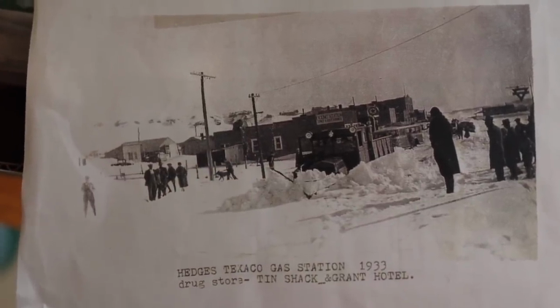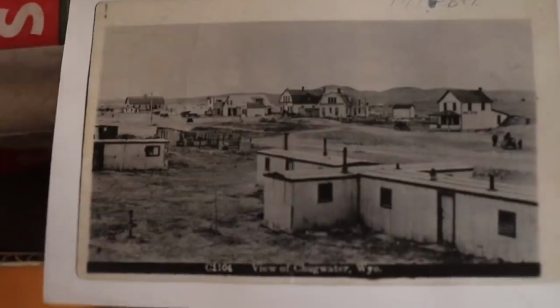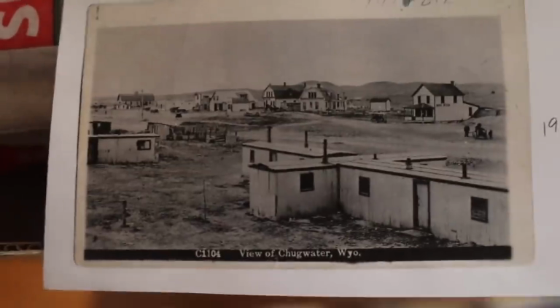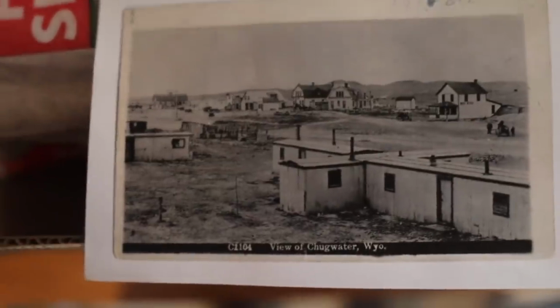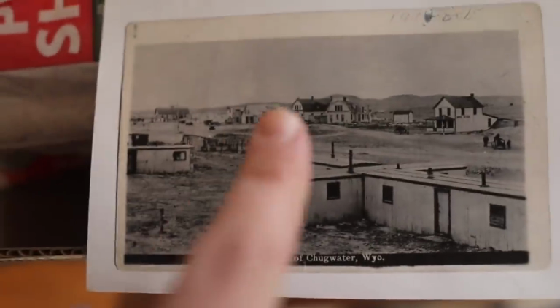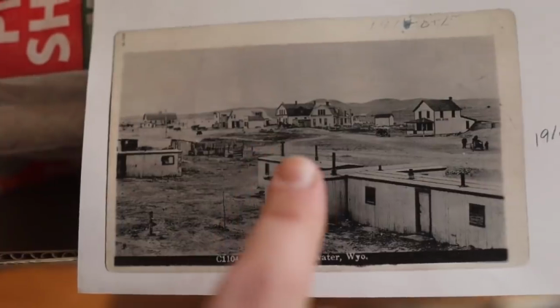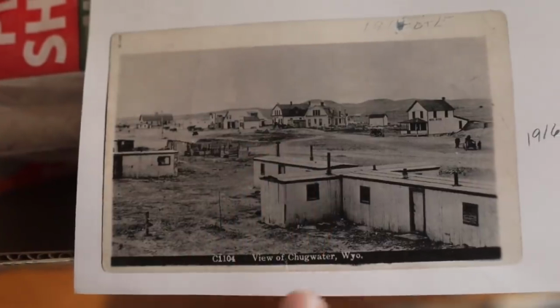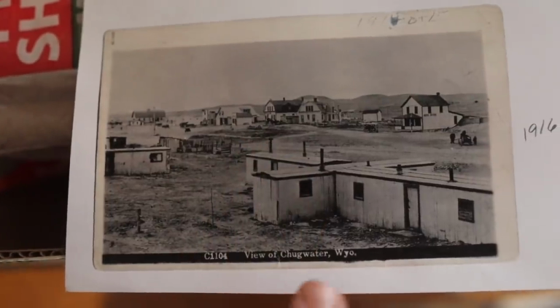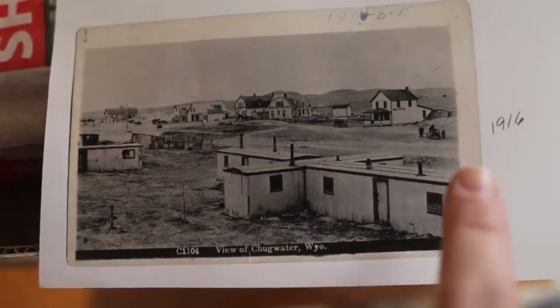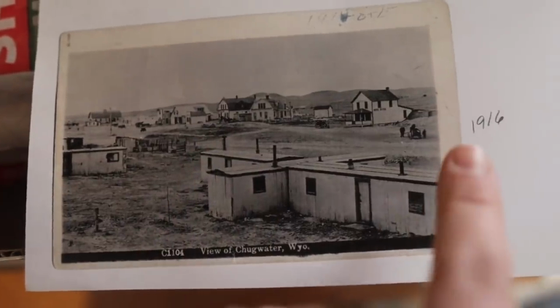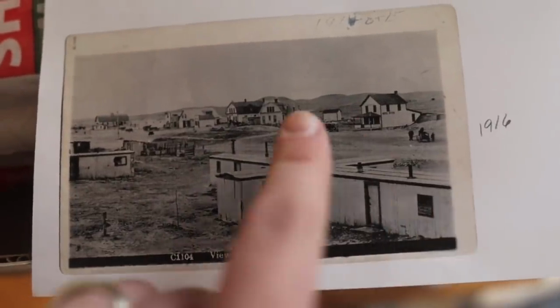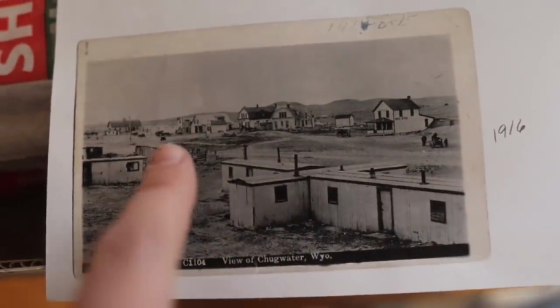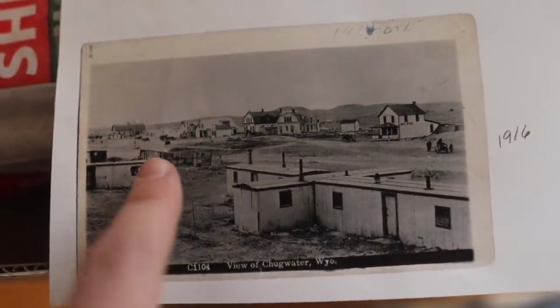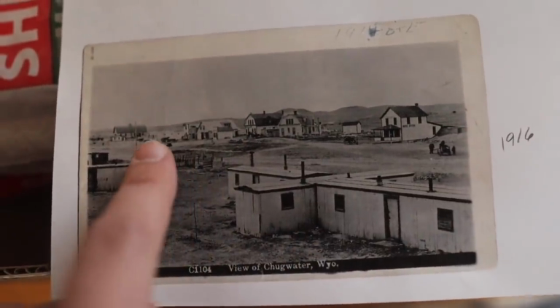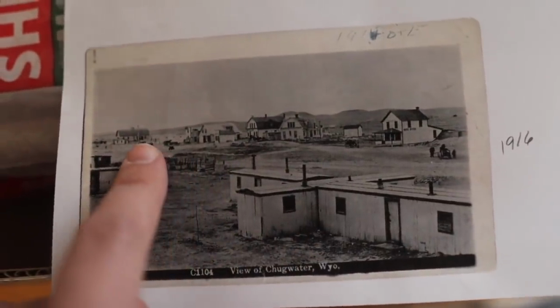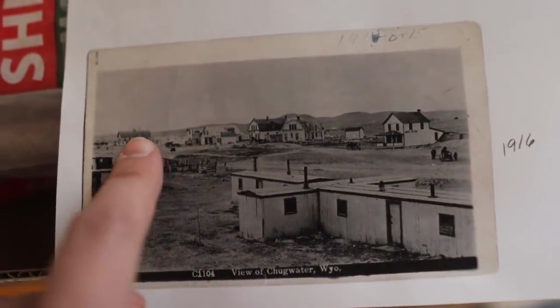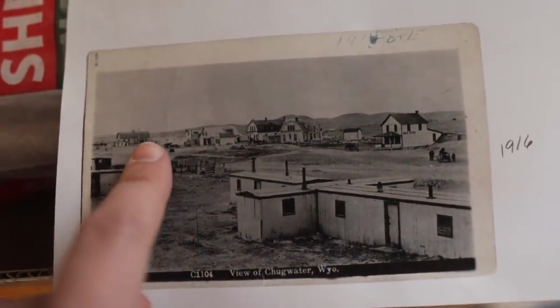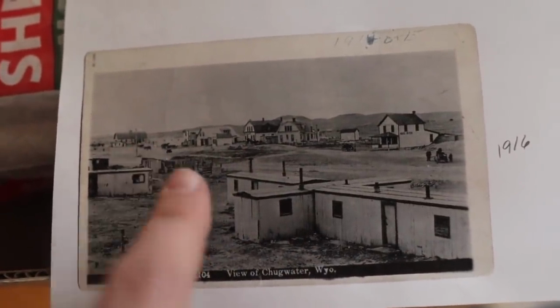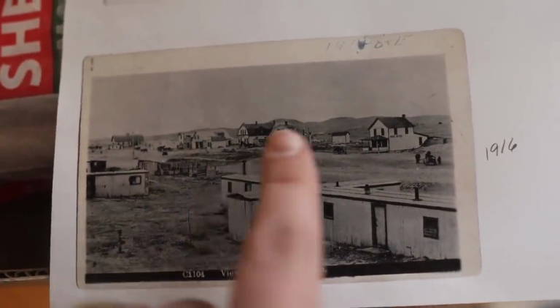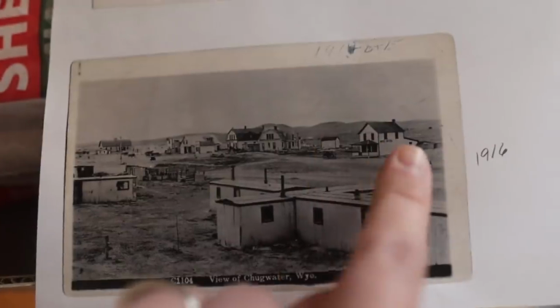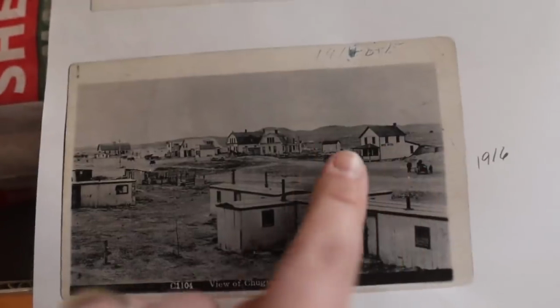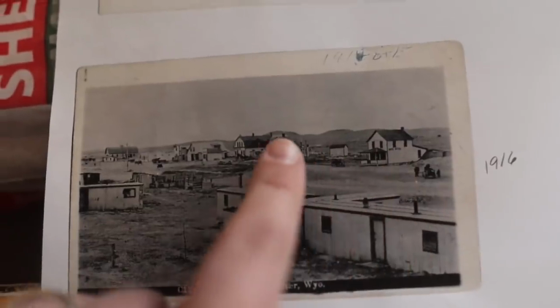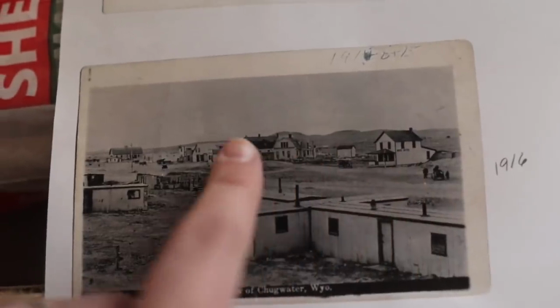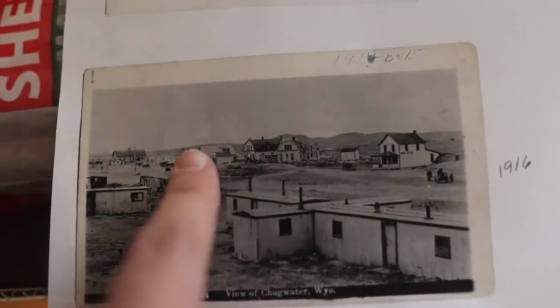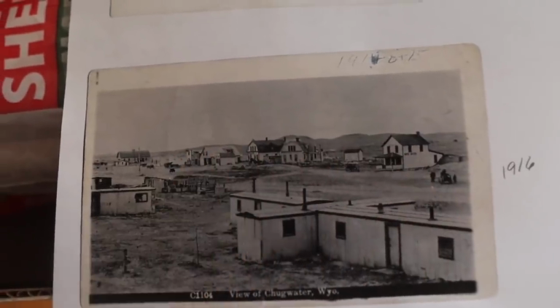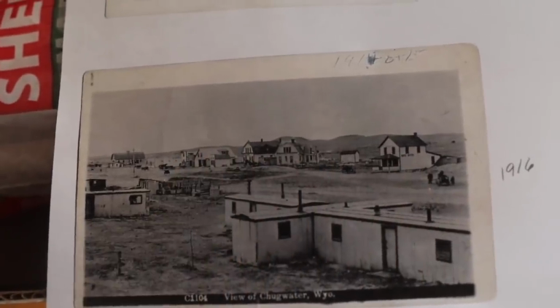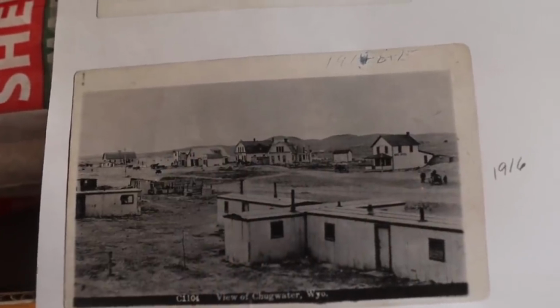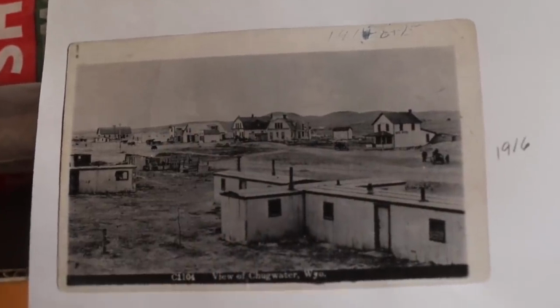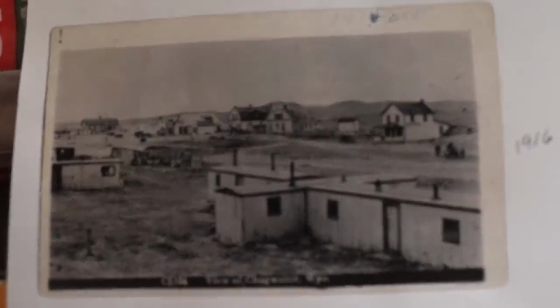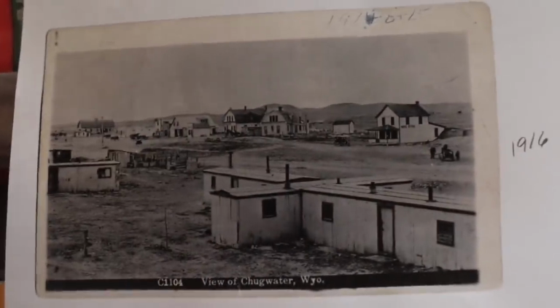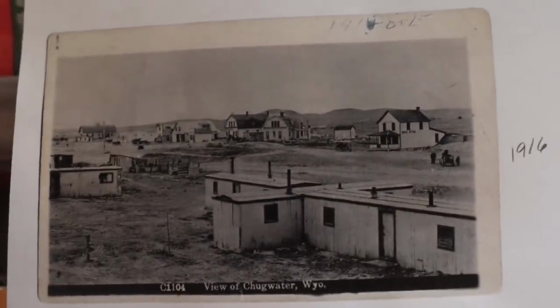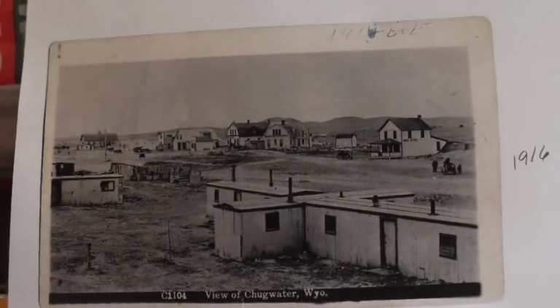This picture gets me. This one is Chugwater Wyoming 1916, and there's the soda fountain — that's really hard to see right over there. But all of these amazing old houses are gone now. It used to be quite the town.